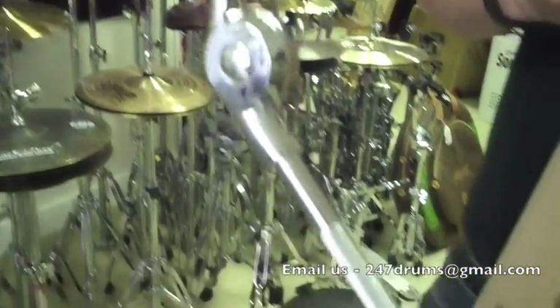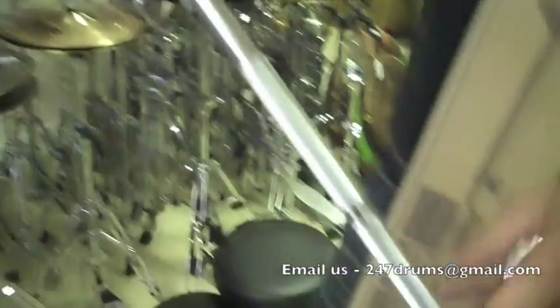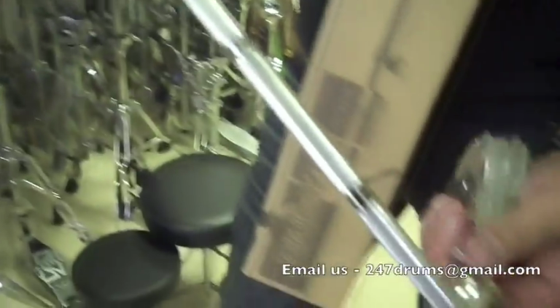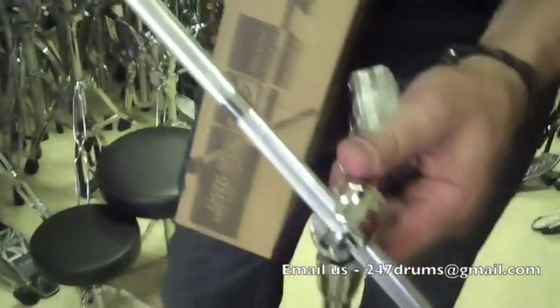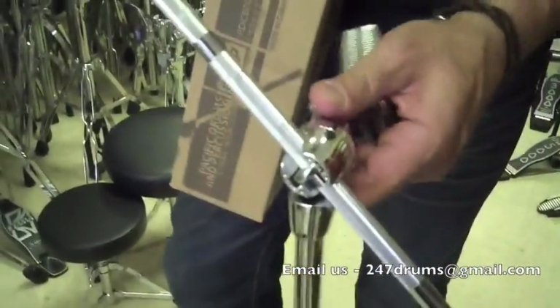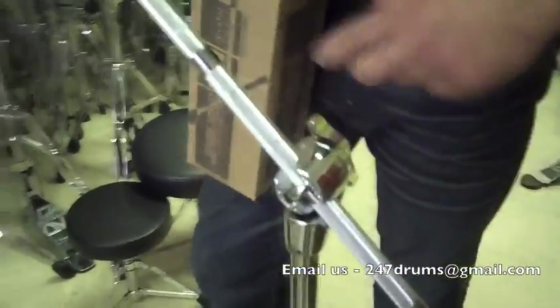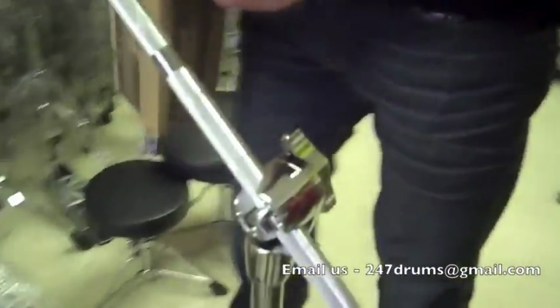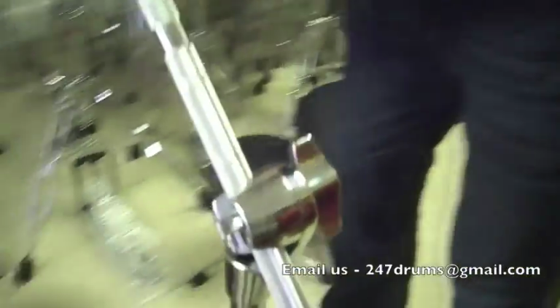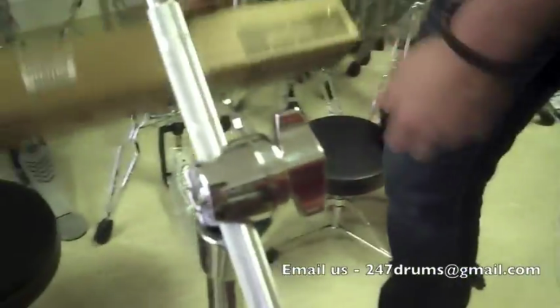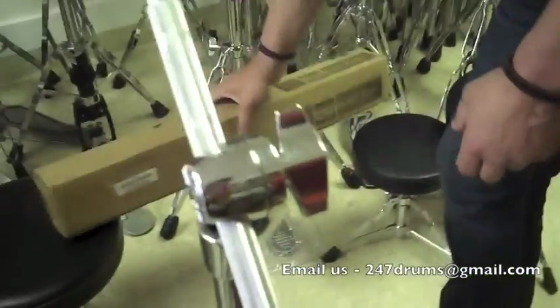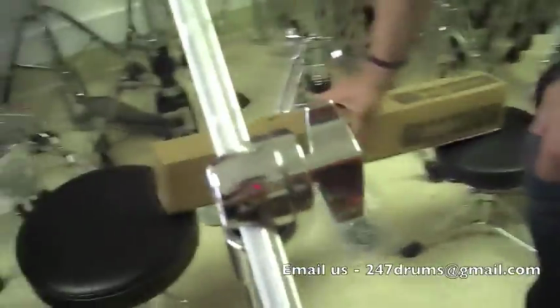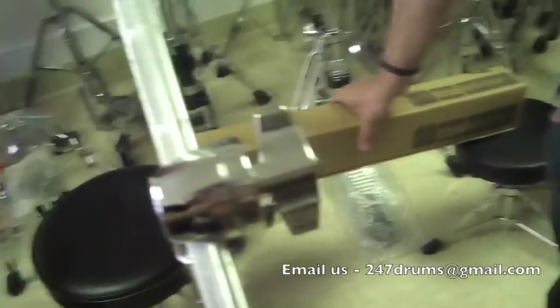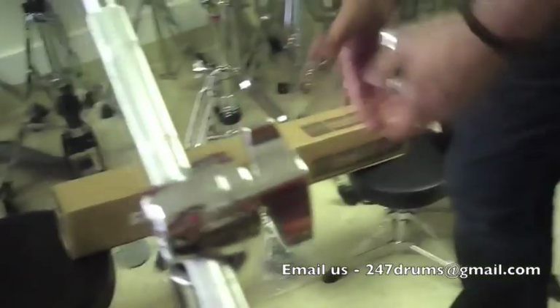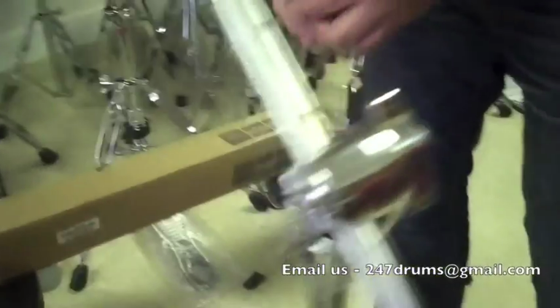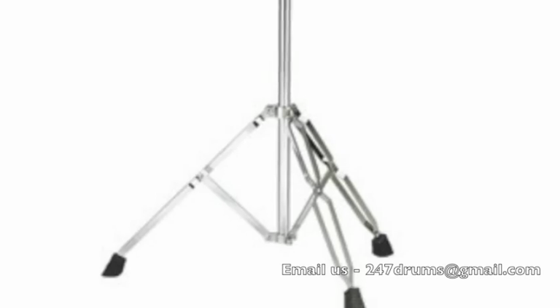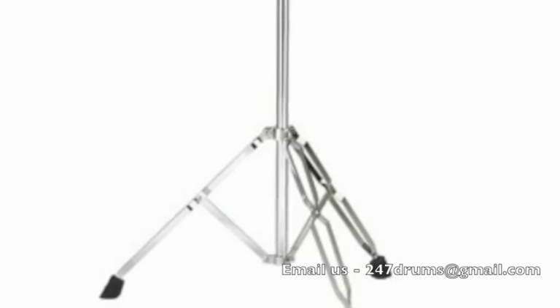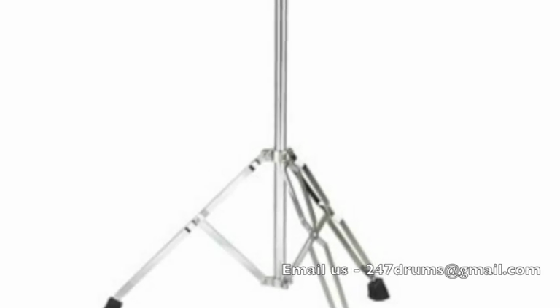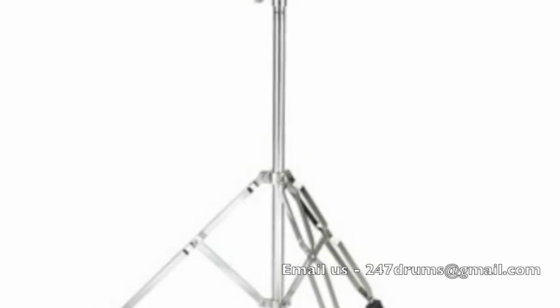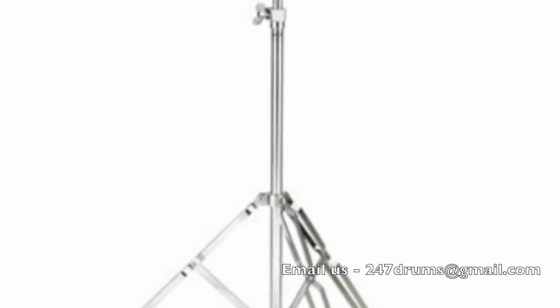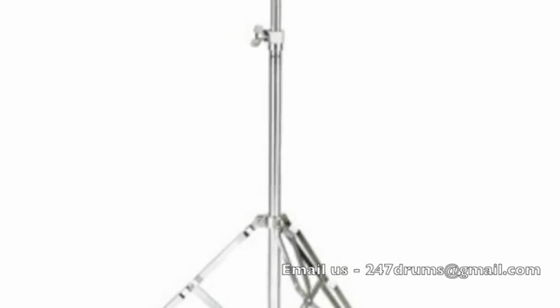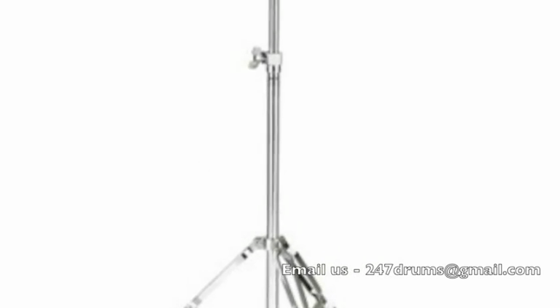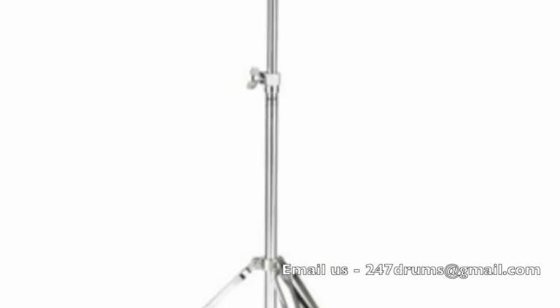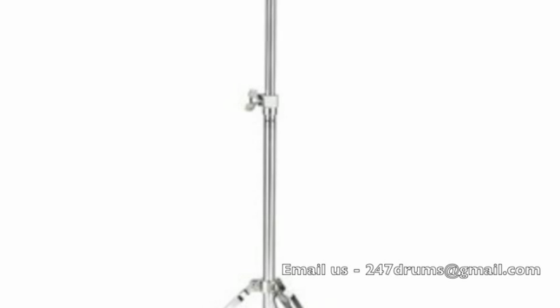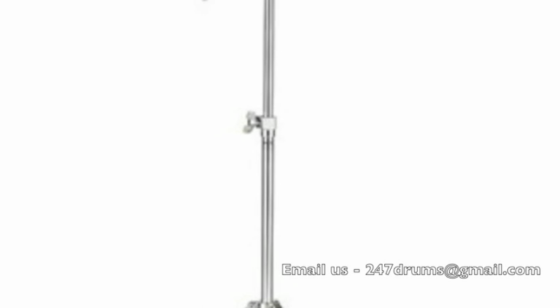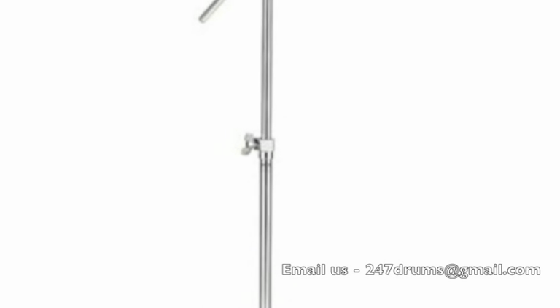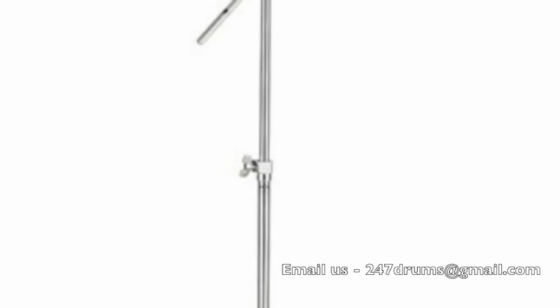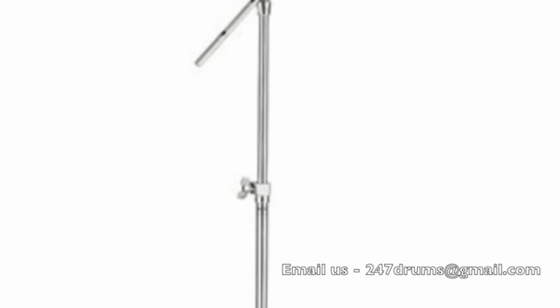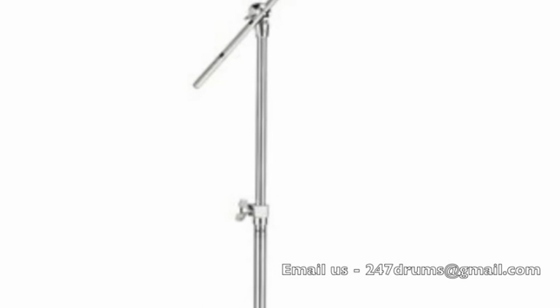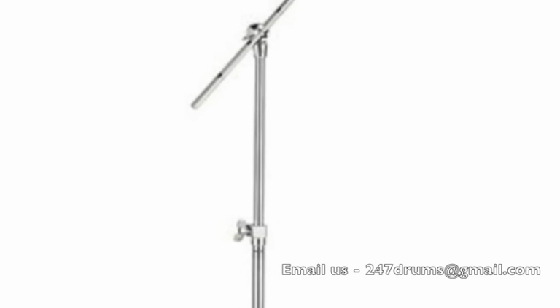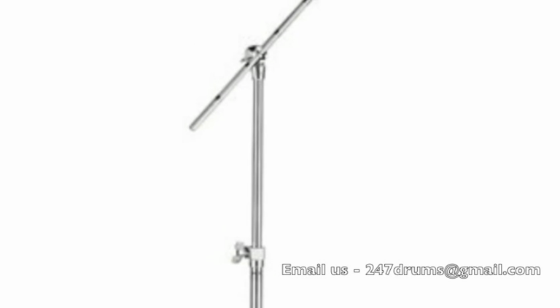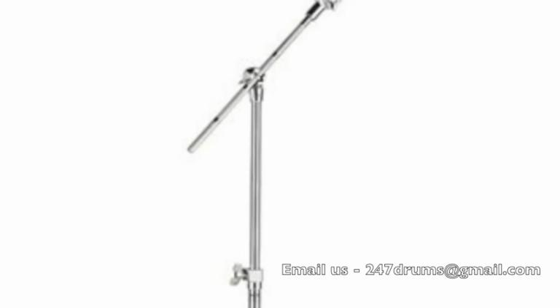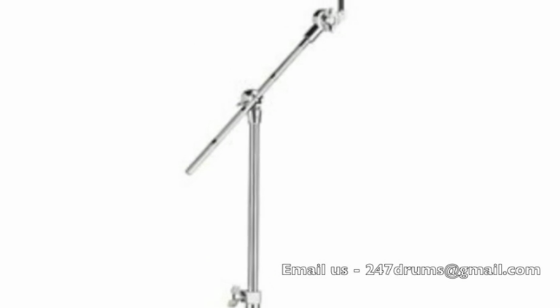Knurled arm — that means it won't slip on you. Generous tripod, double braced of course. And this is what we call the boom hideaway, so you could use it as straight or boom.